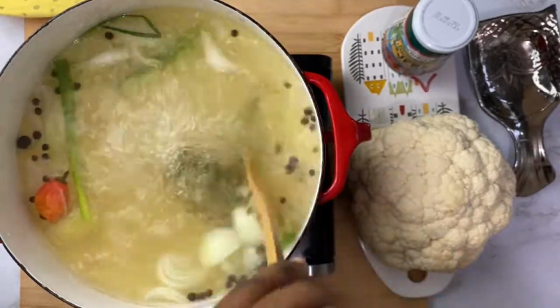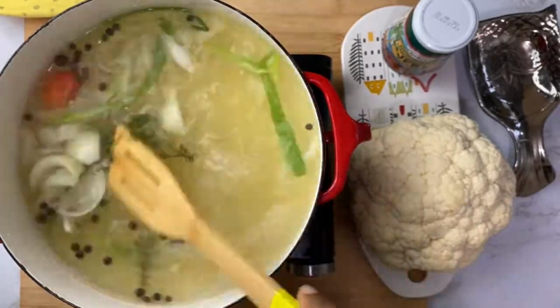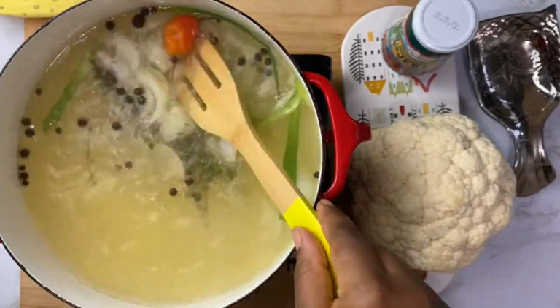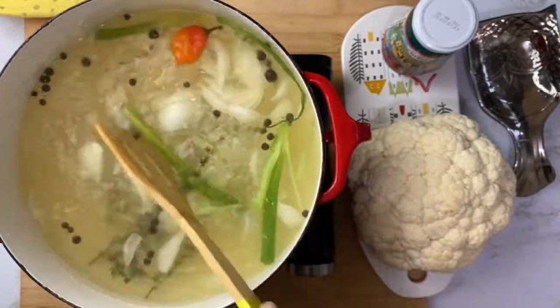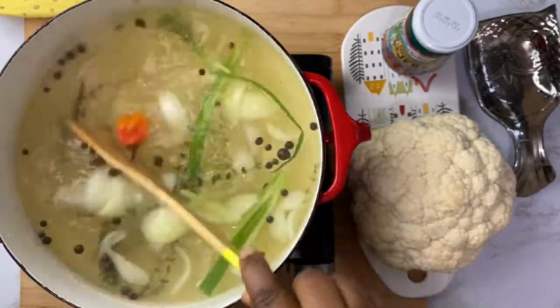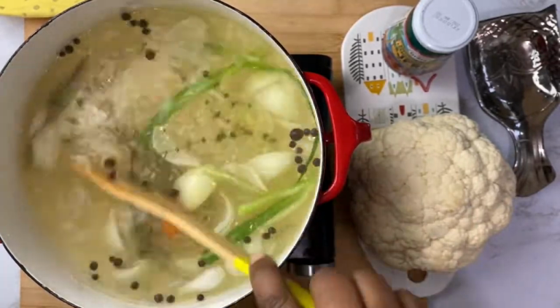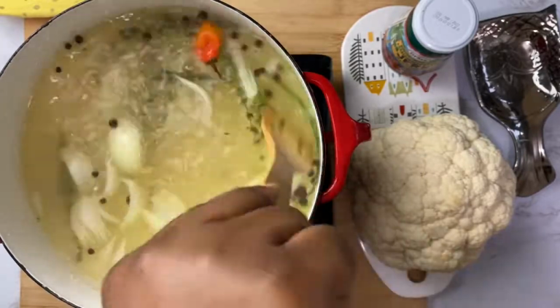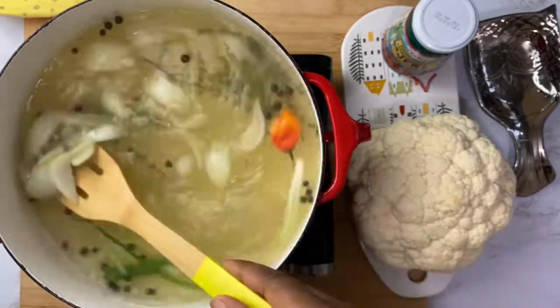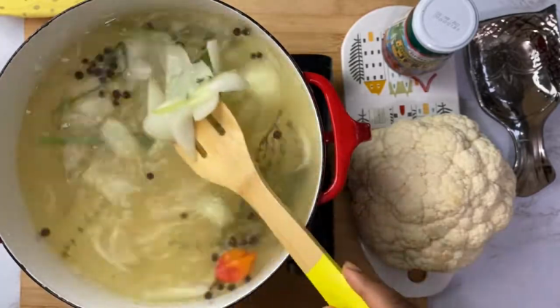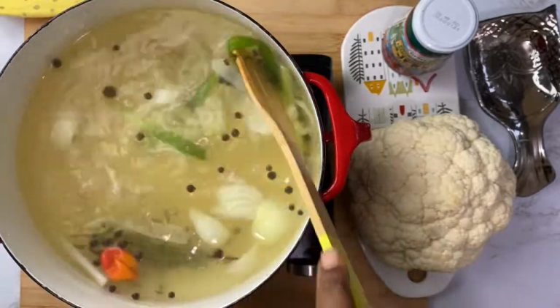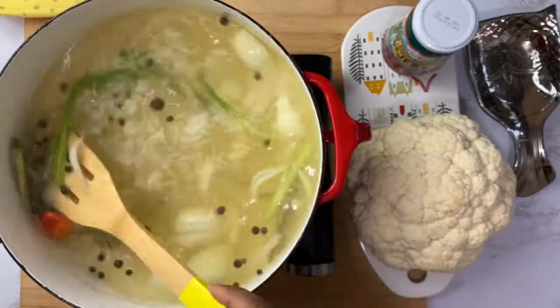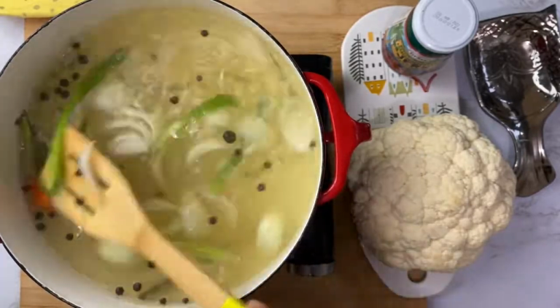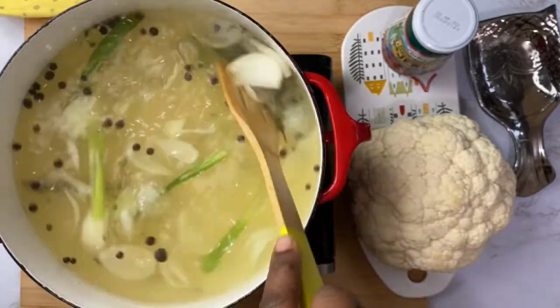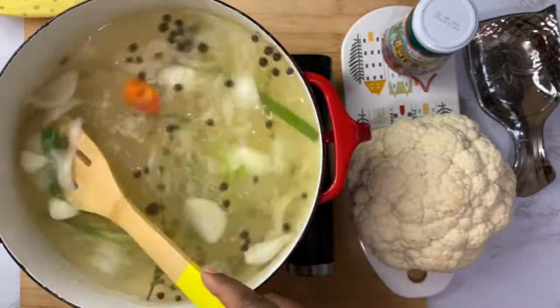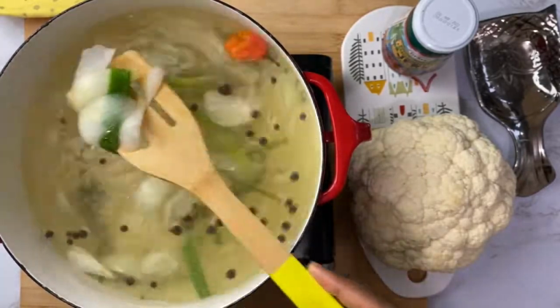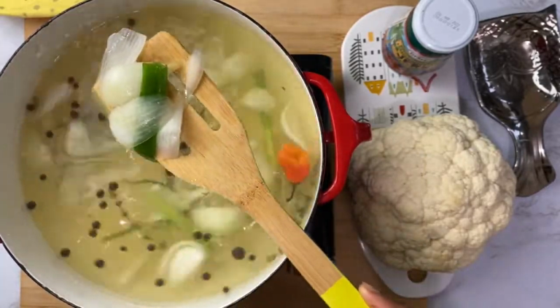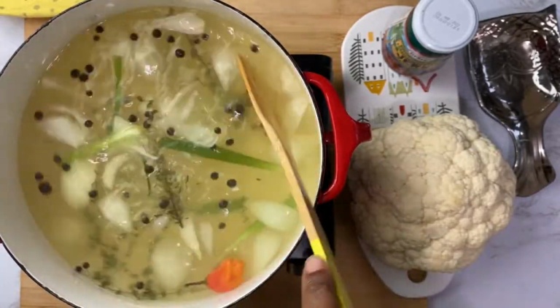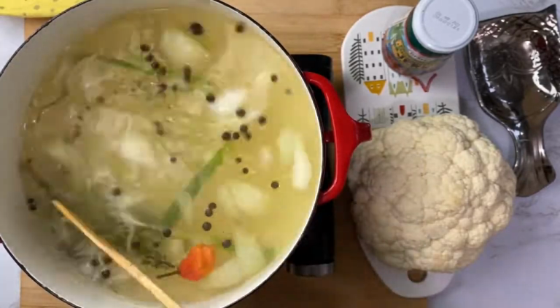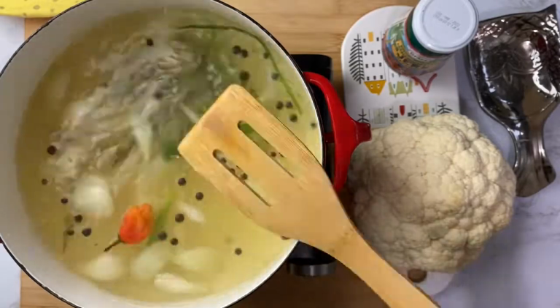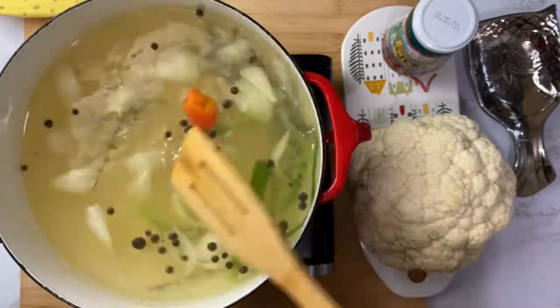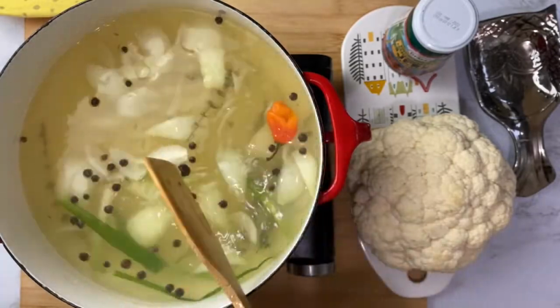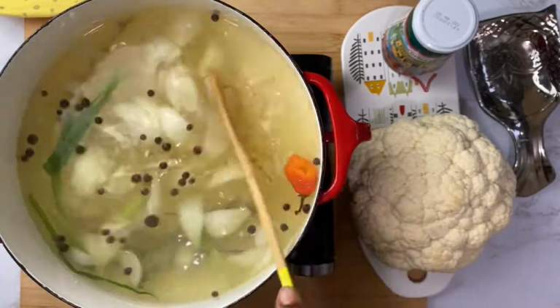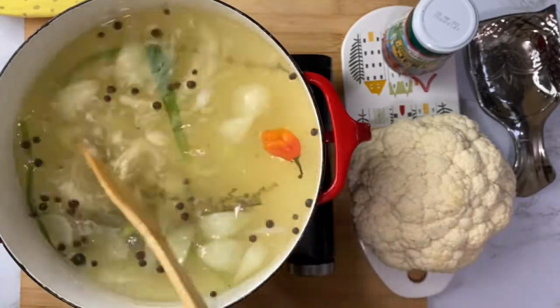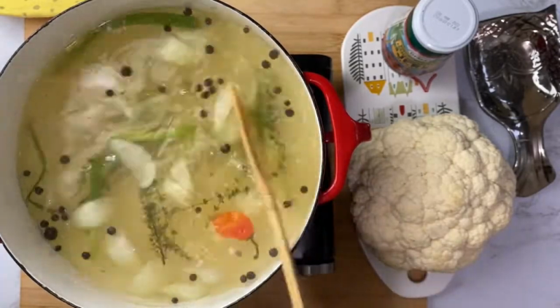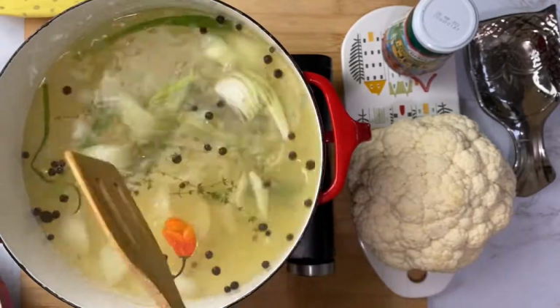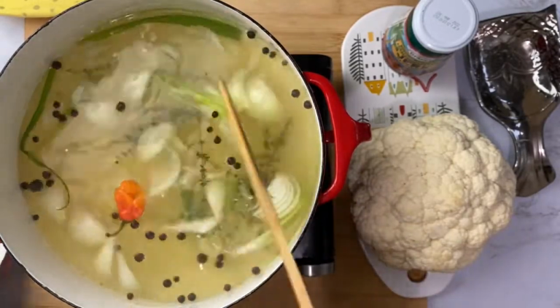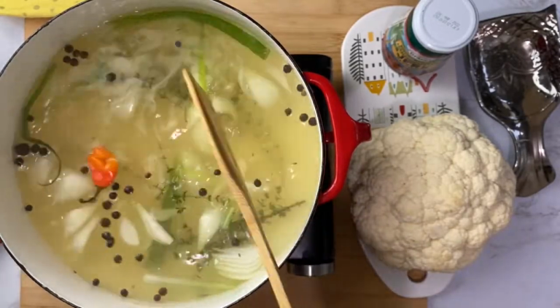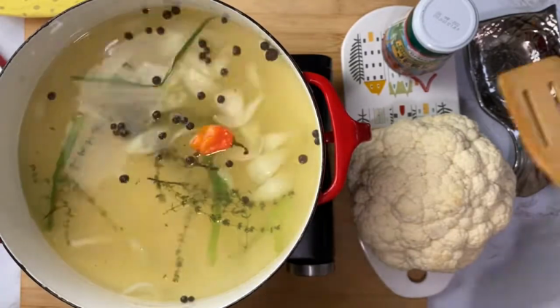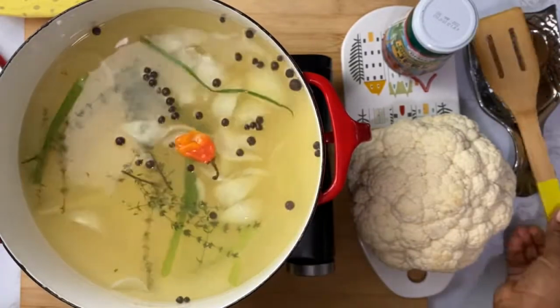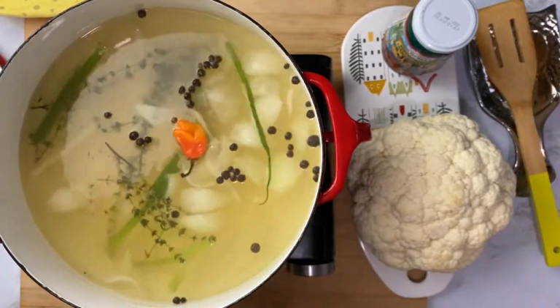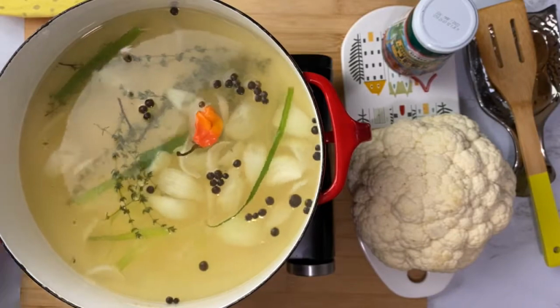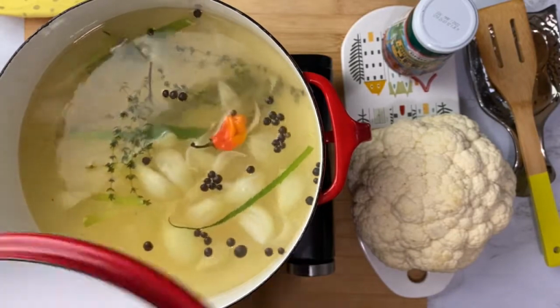Let this boil for about 10 minutes until everything is cooked down and you have a nice flavorful broth. Remember to taste, taste, taste — if it needs more salt, add some.